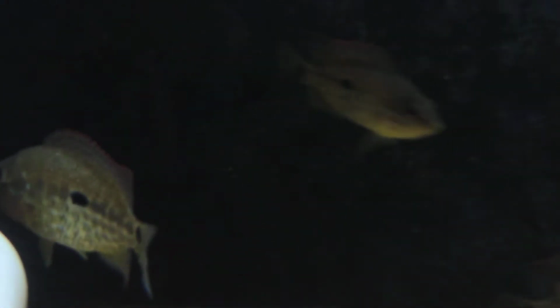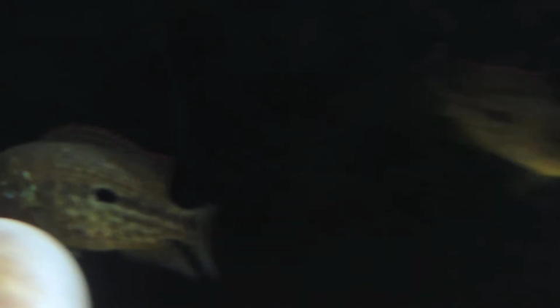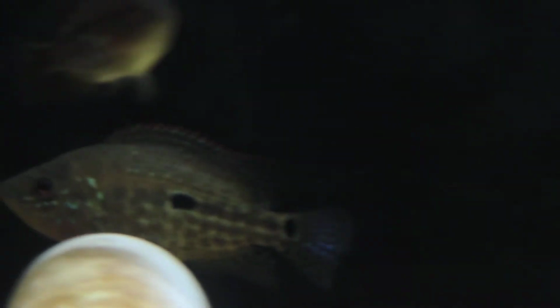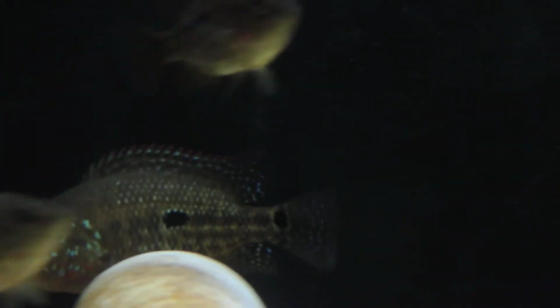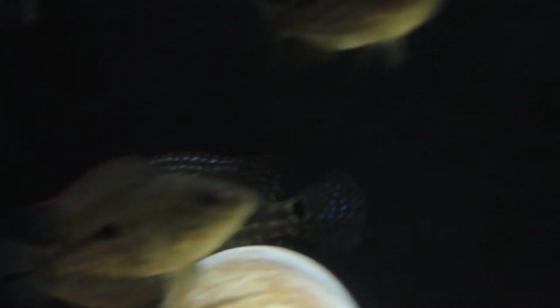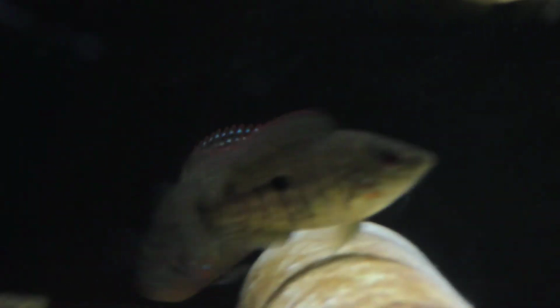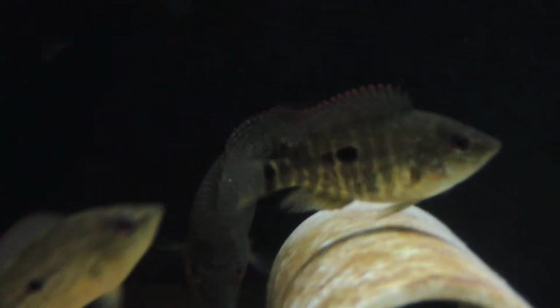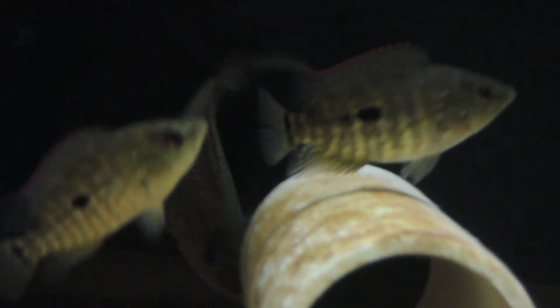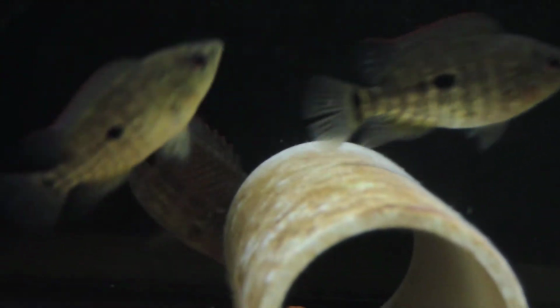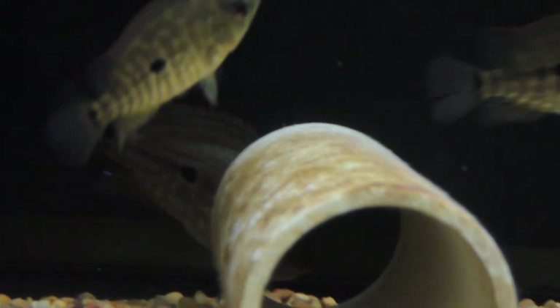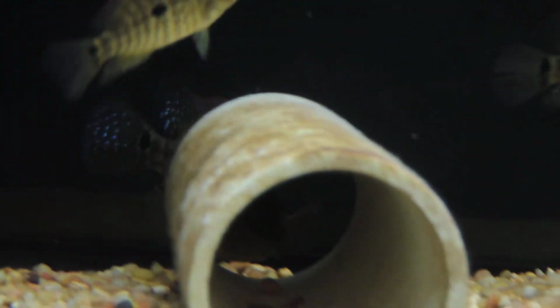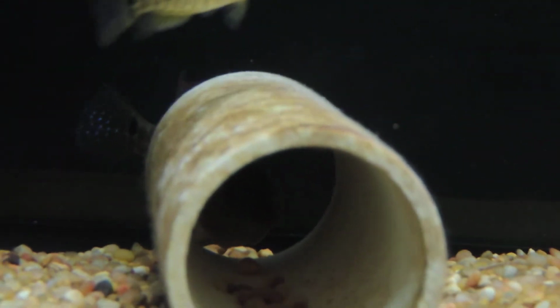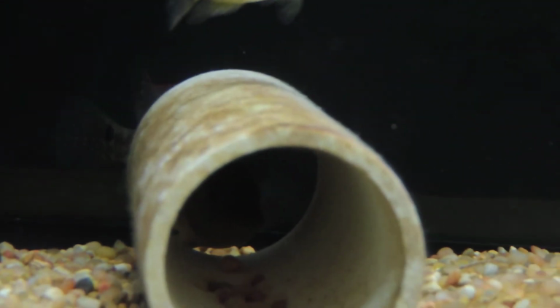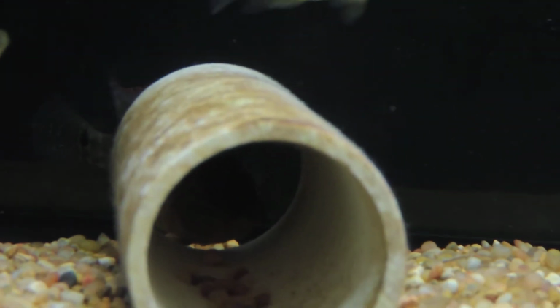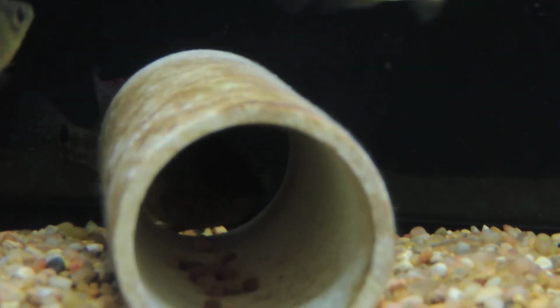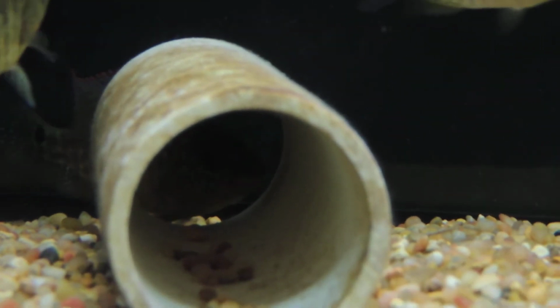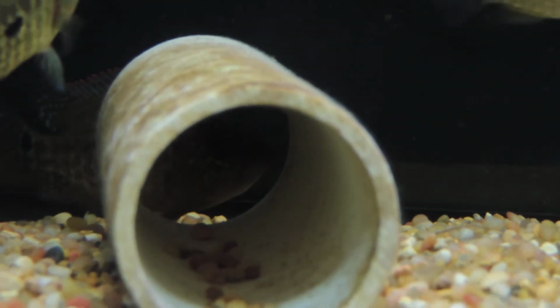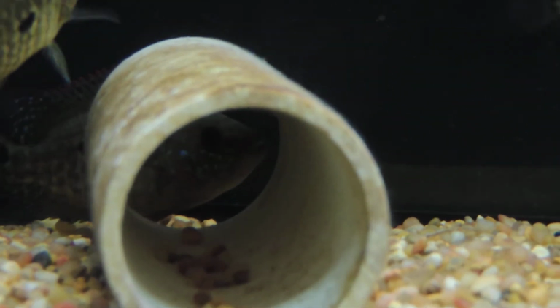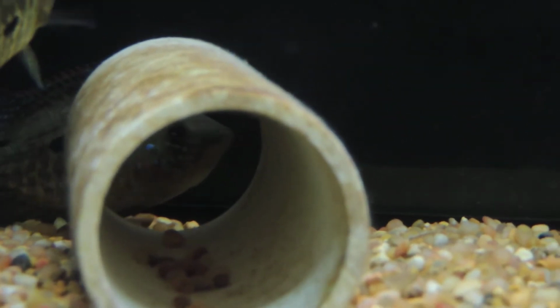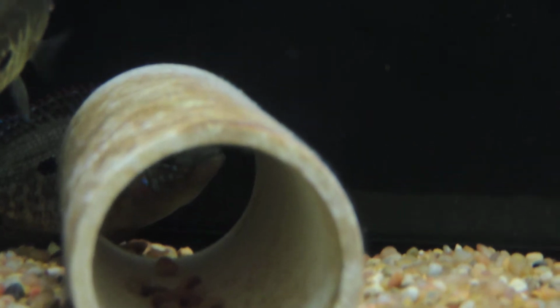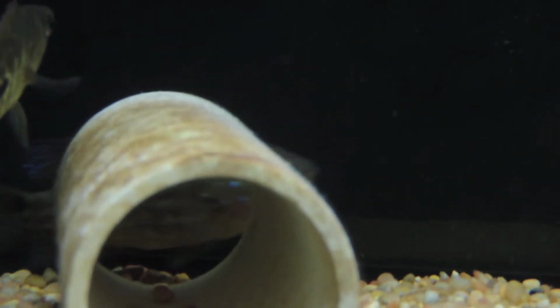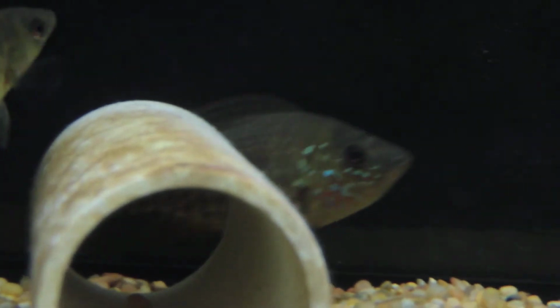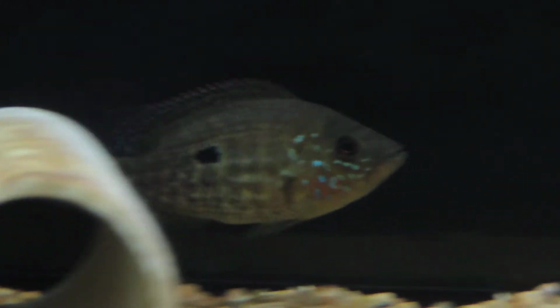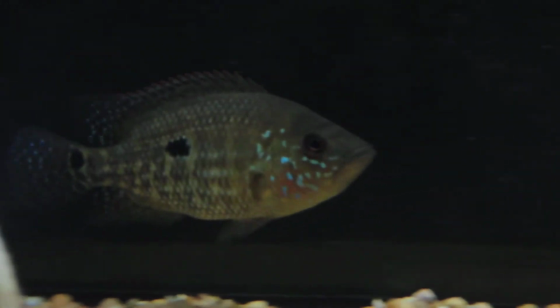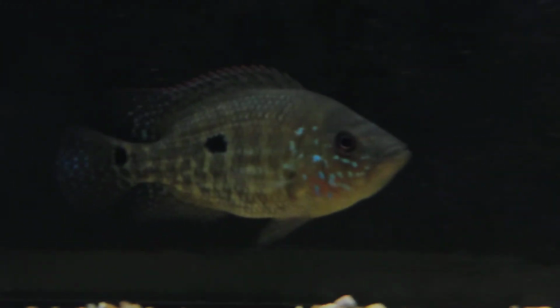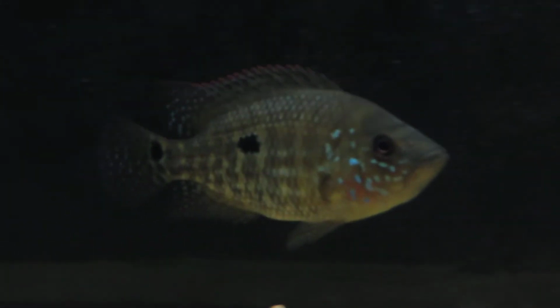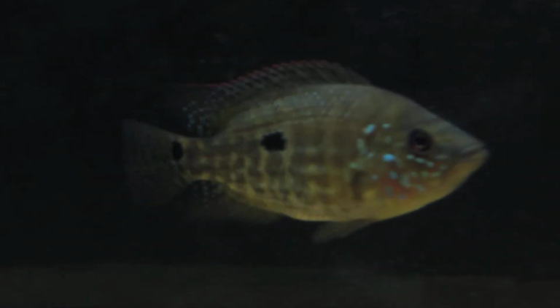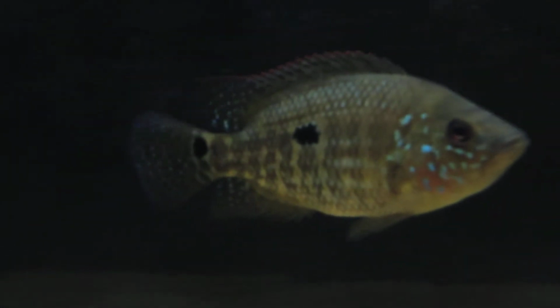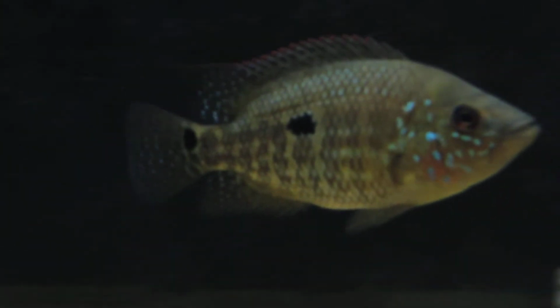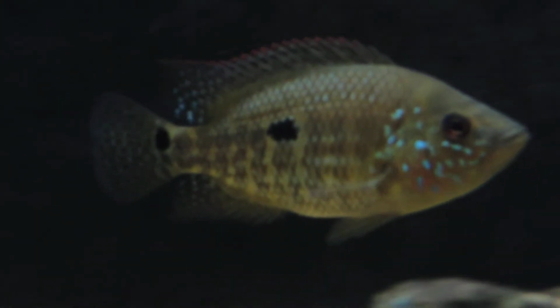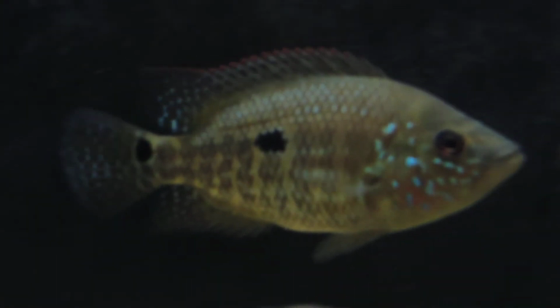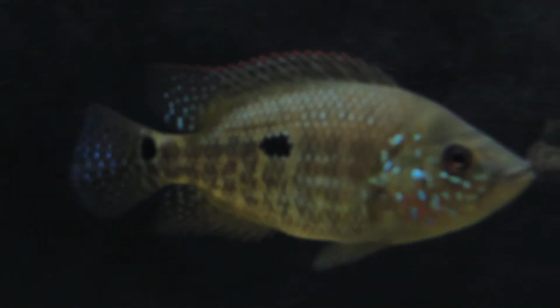I don't want to drag this out too long. I just wanted to show you guys, I was pretty excited about it. It's a pretty sweet fish there, huh?